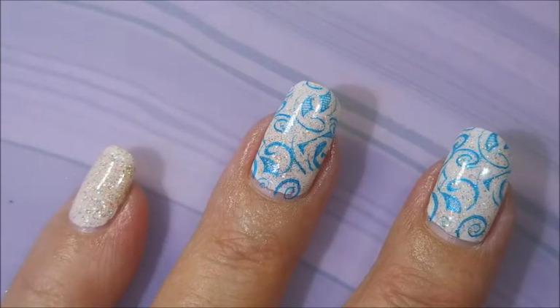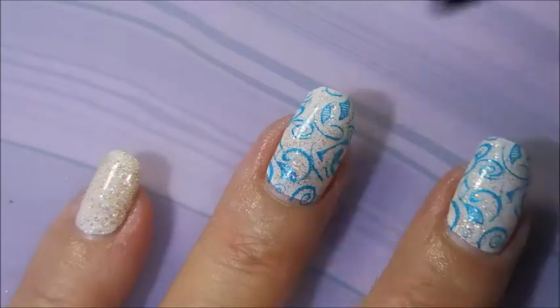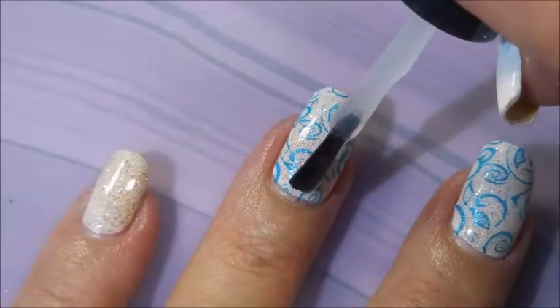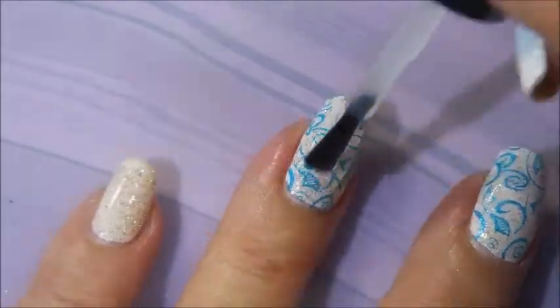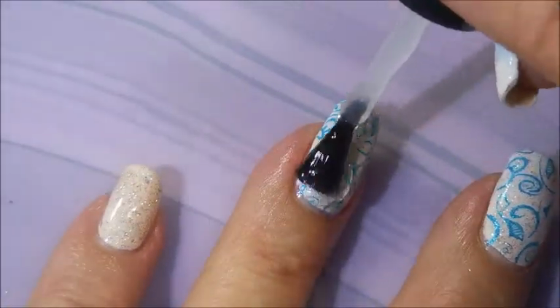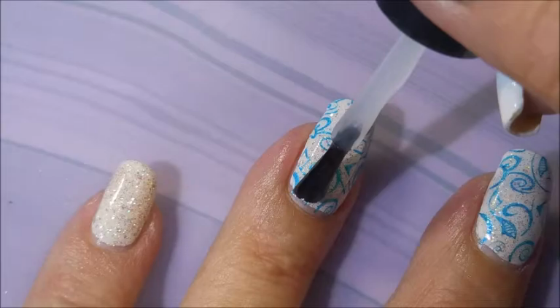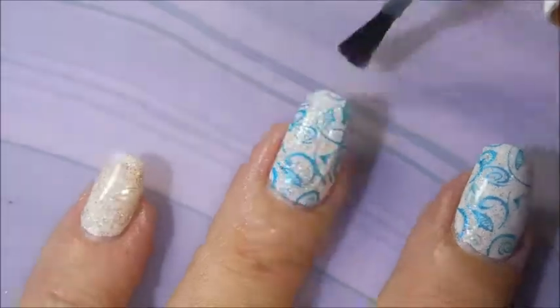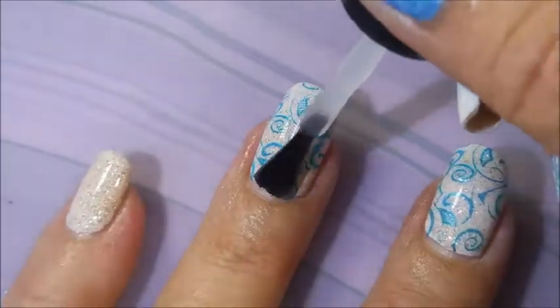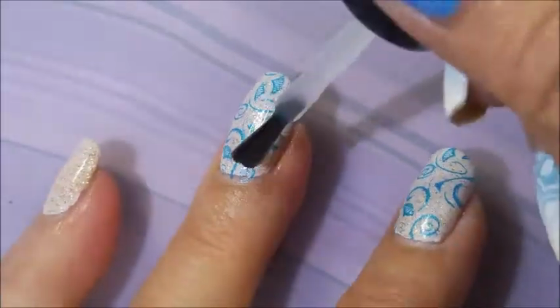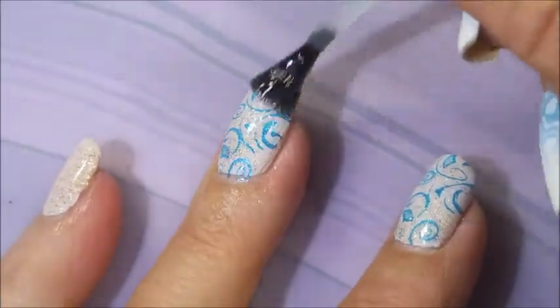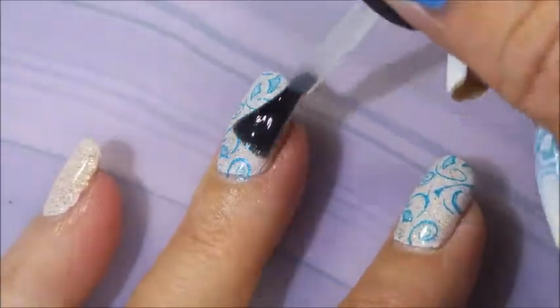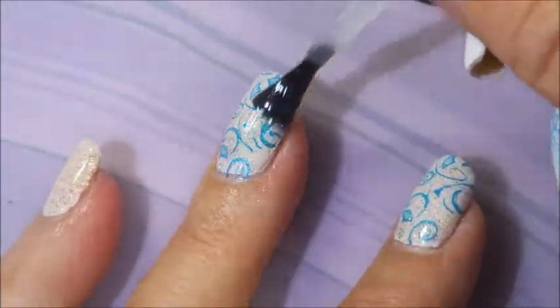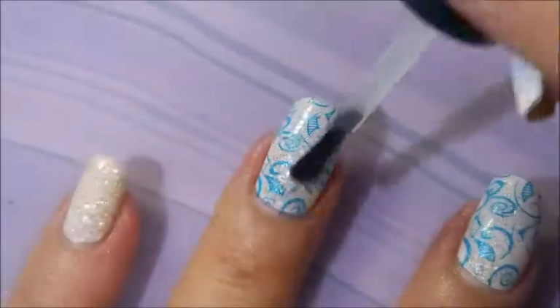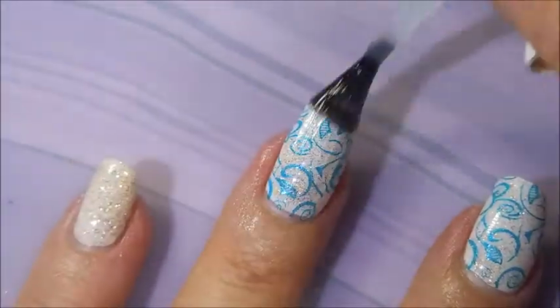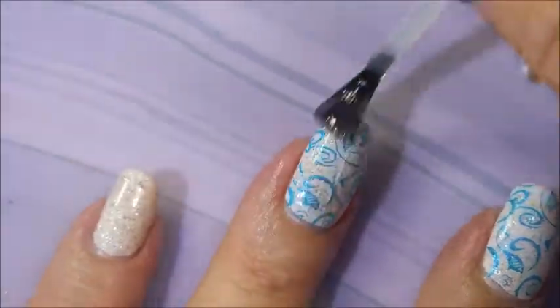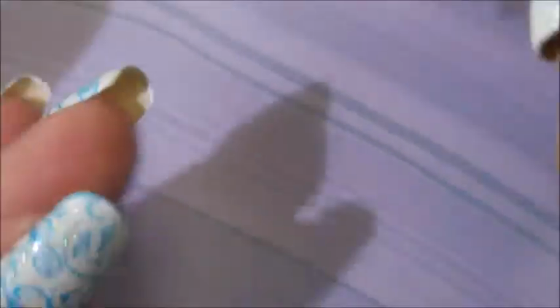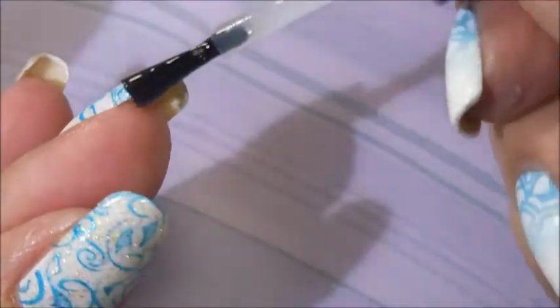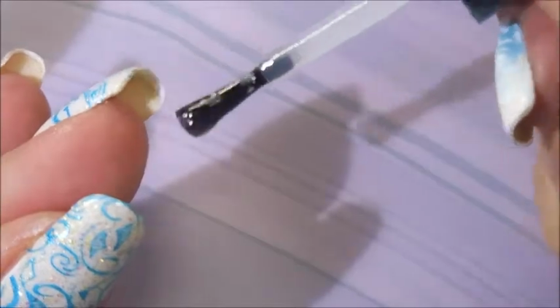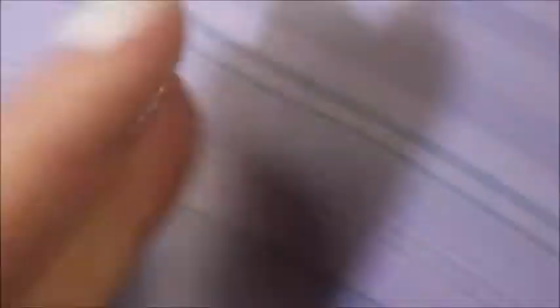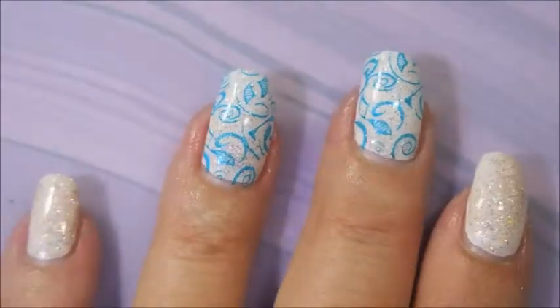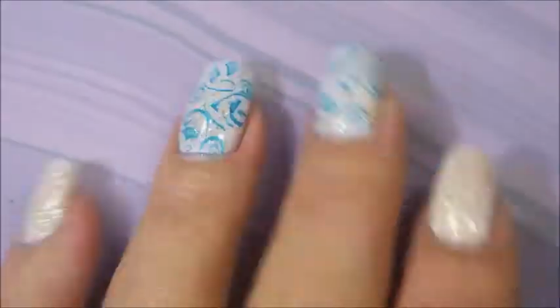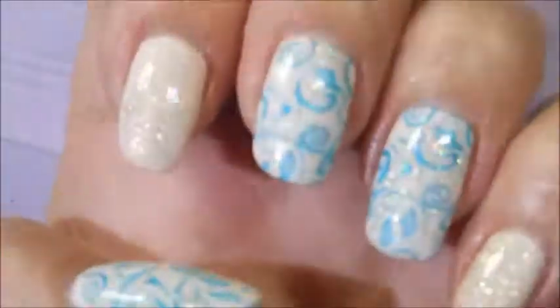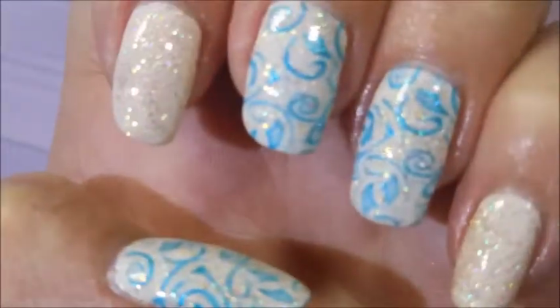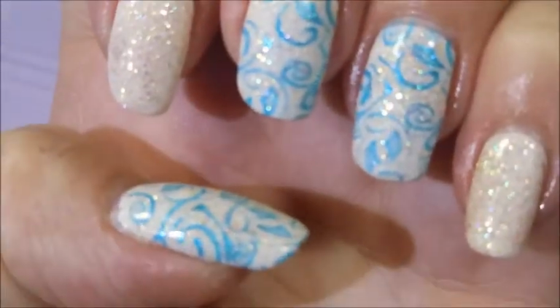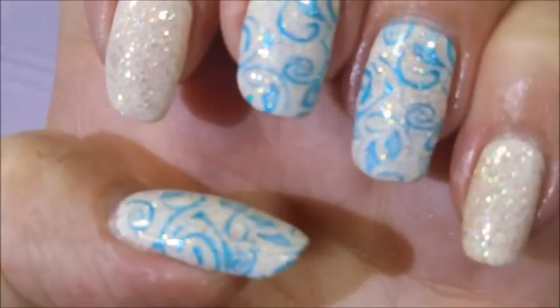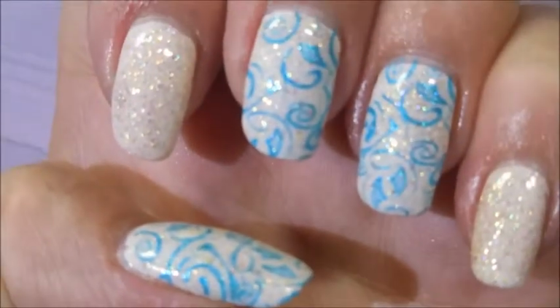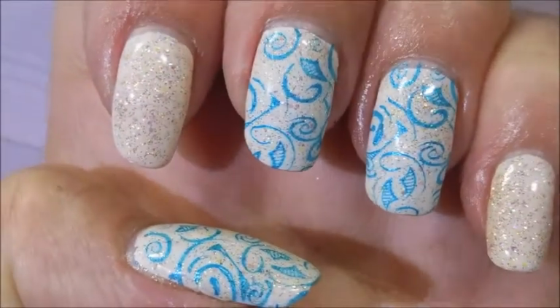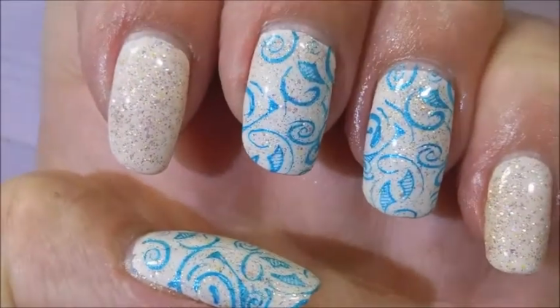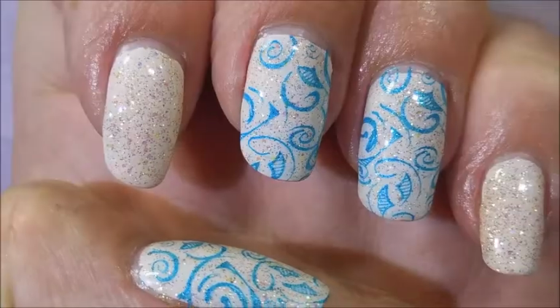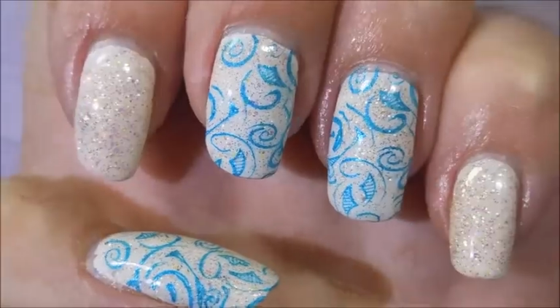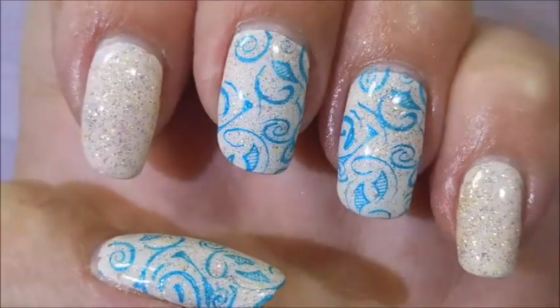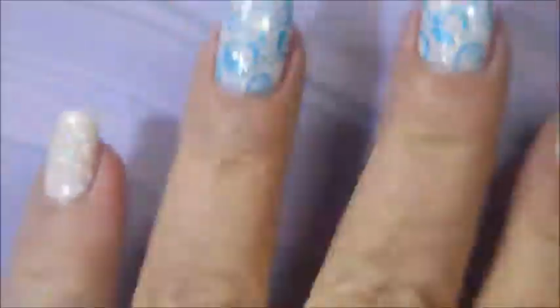I'm just in love with this one. That base has so many sparkly colors in it — I just picked one of them and found a color to stamp with that was similar. I've got a swatch photo coming up very soon.